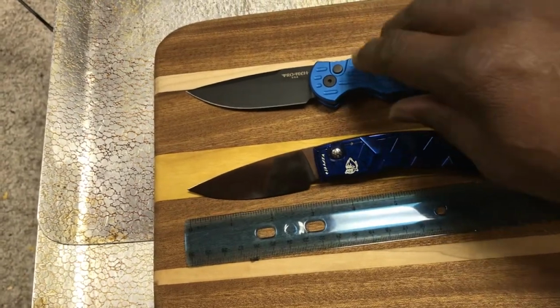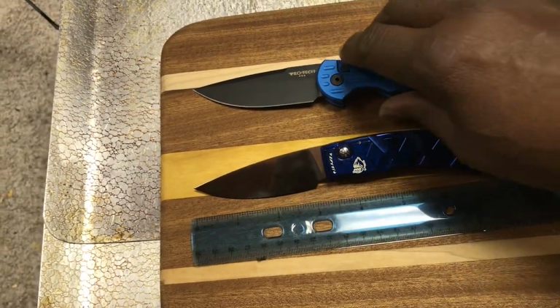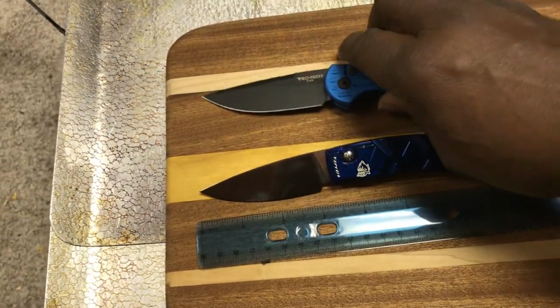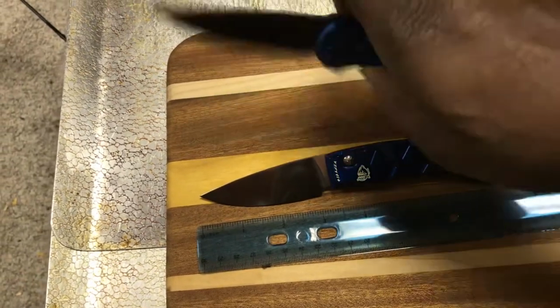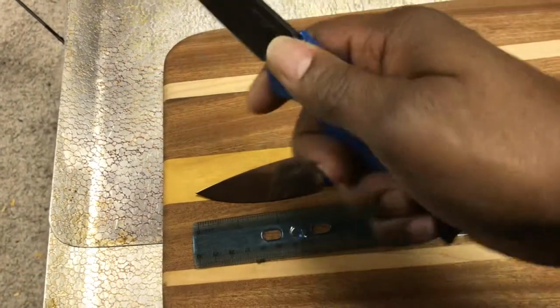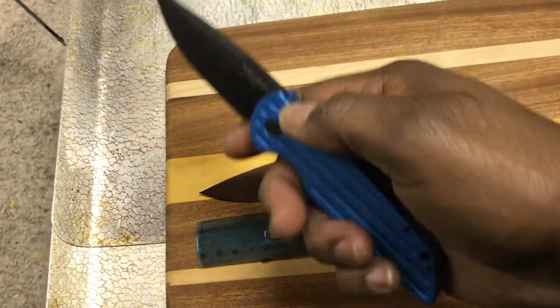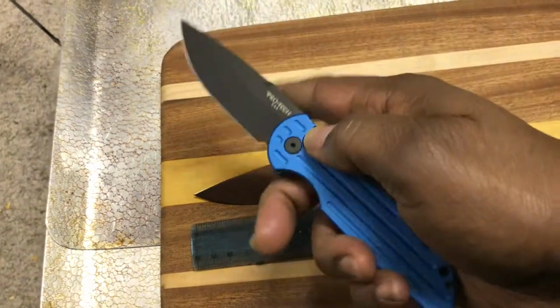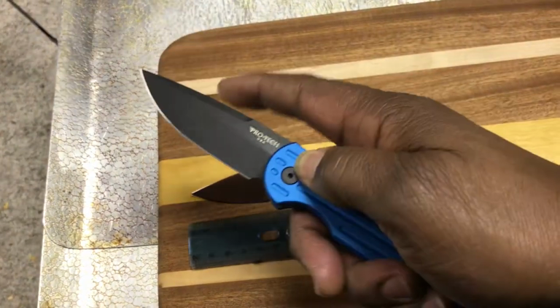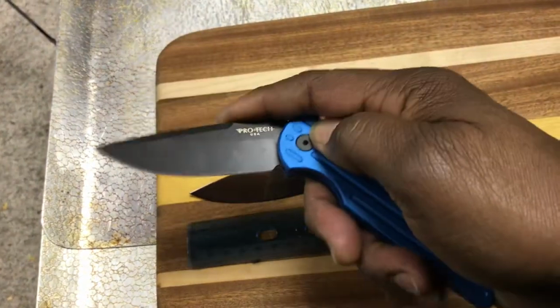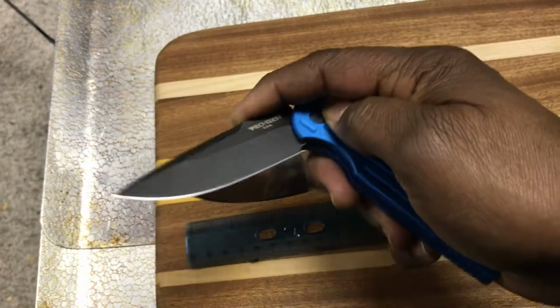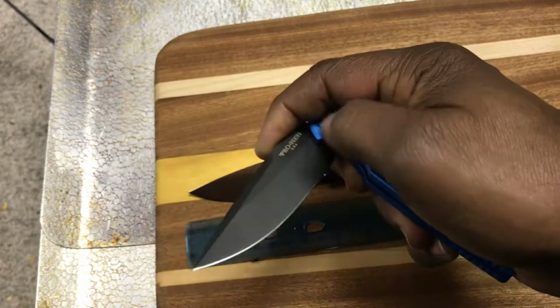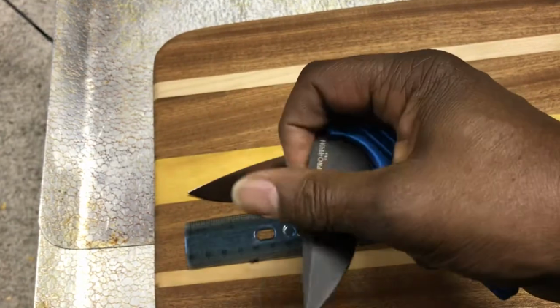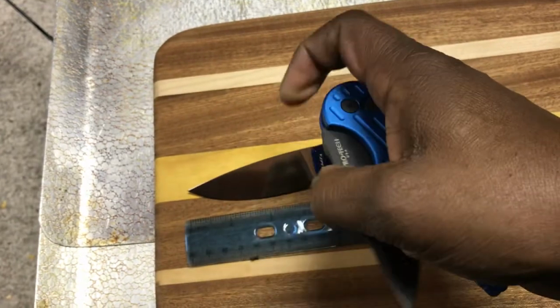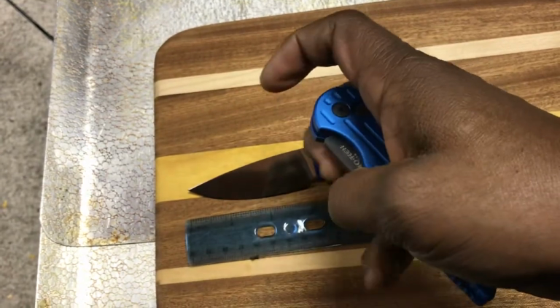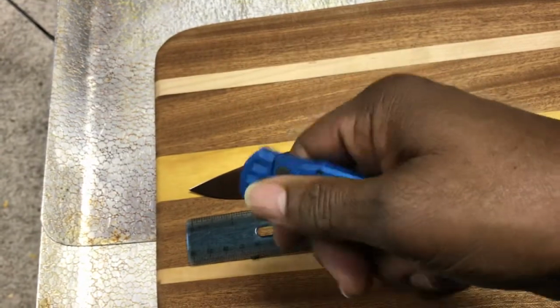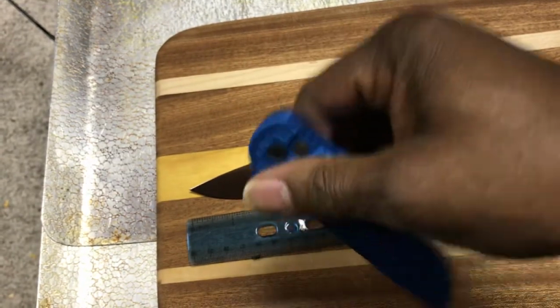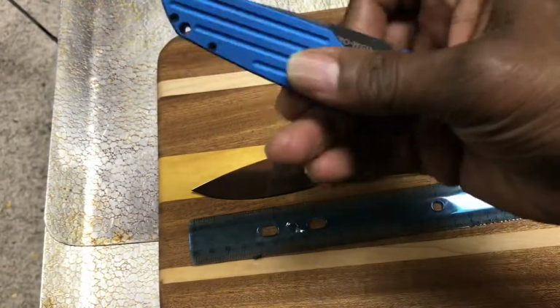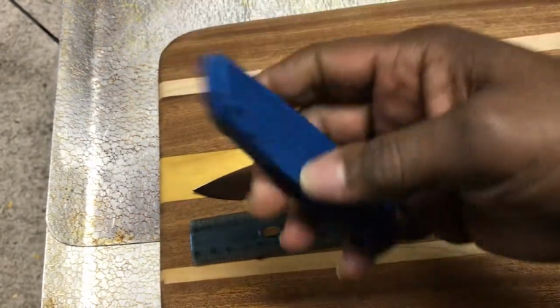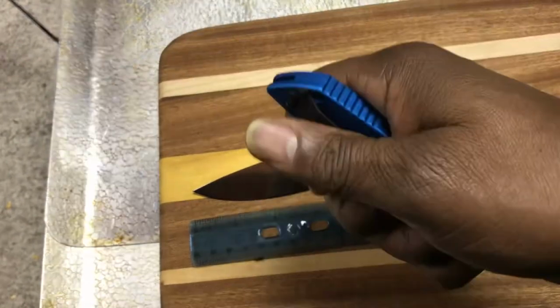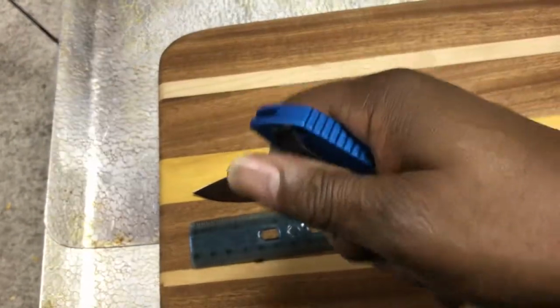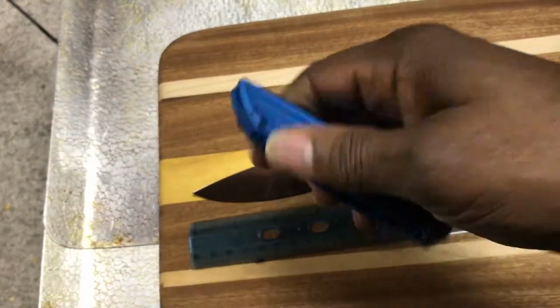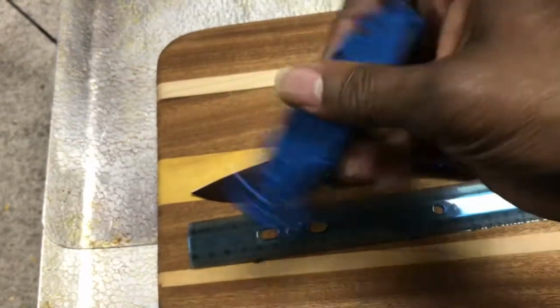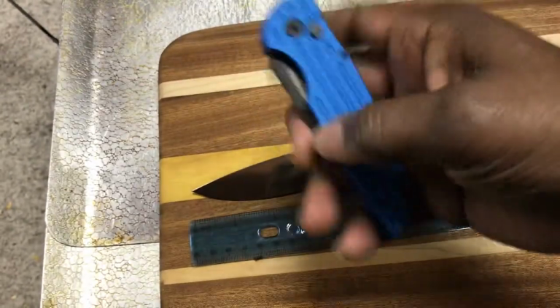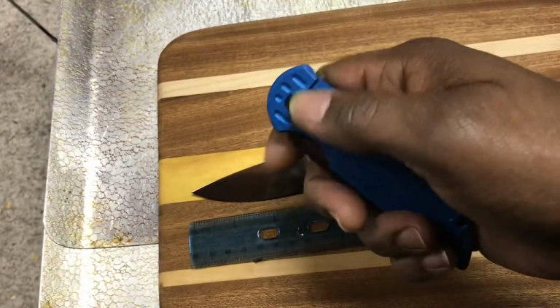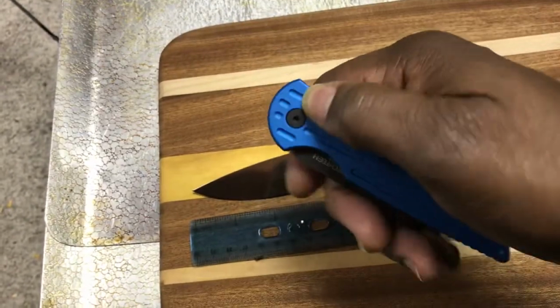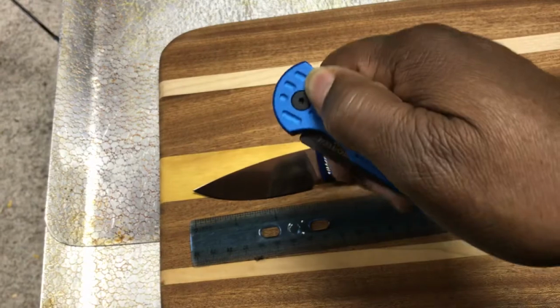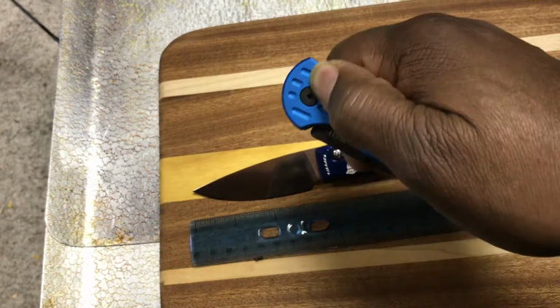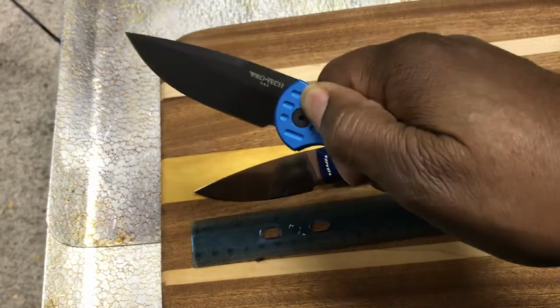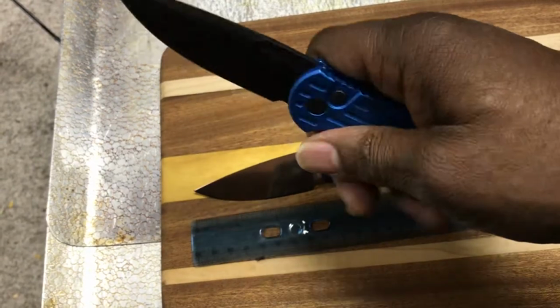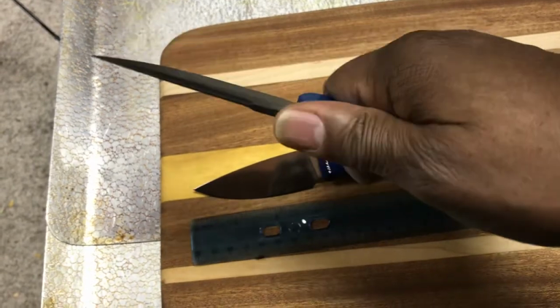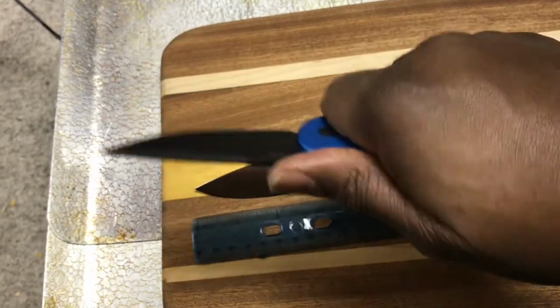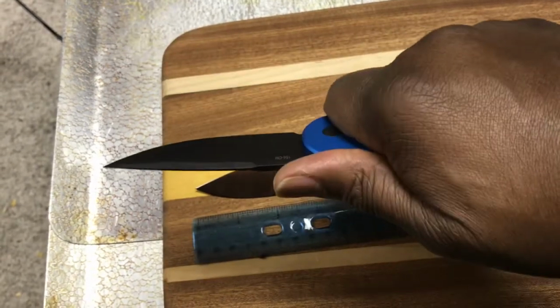The Protec, however, is more of a traditional, serious-looking knife. This one definitely has the tactical feel to it.